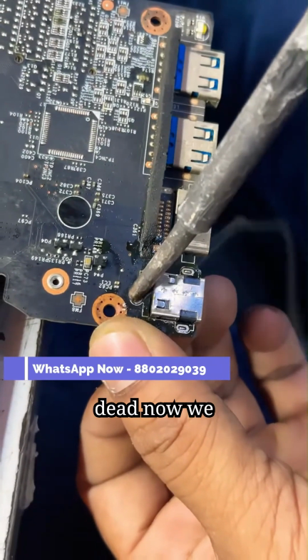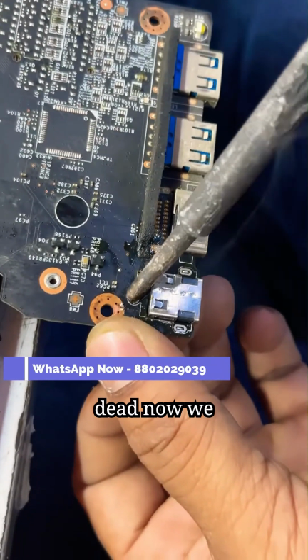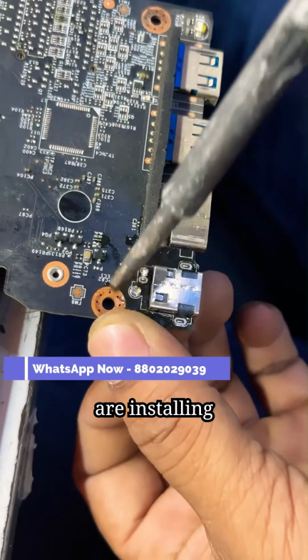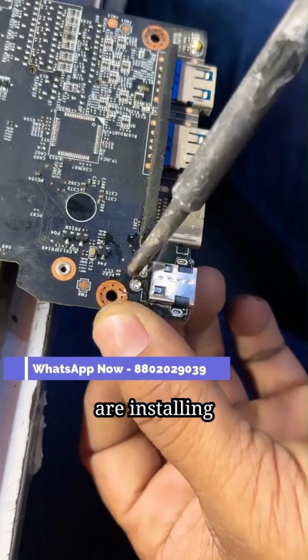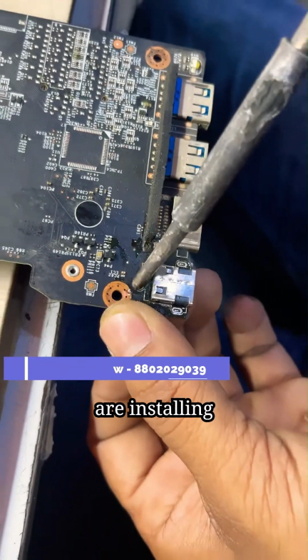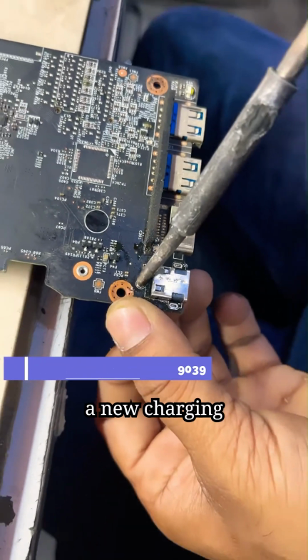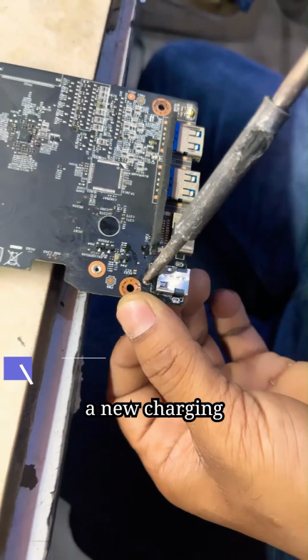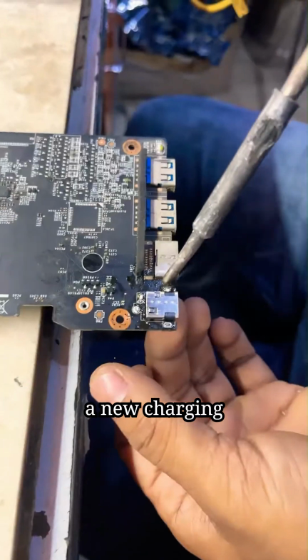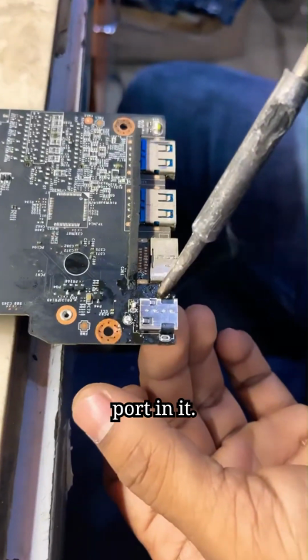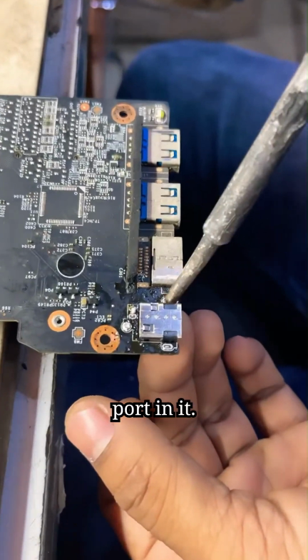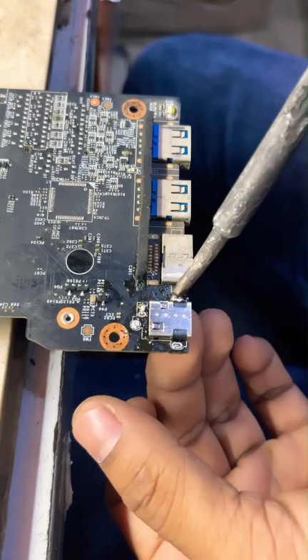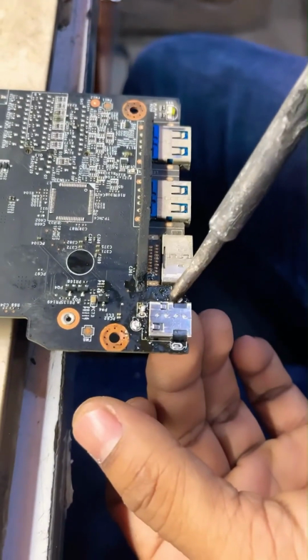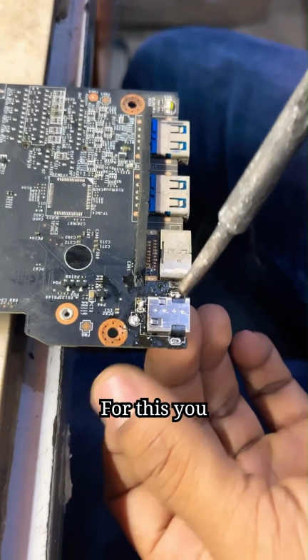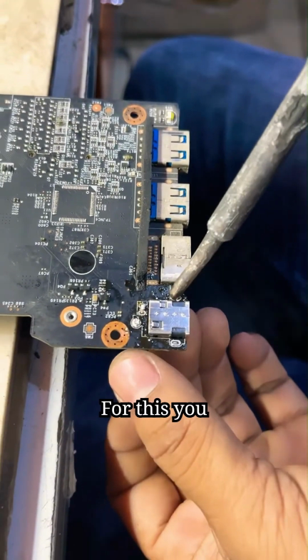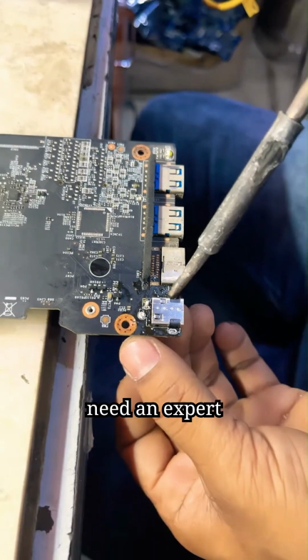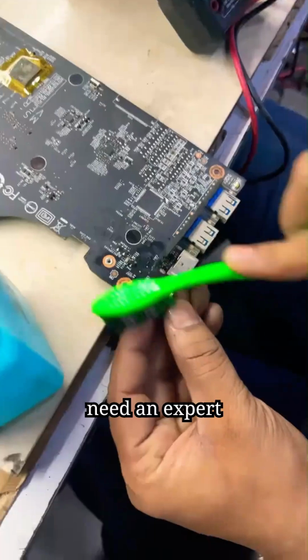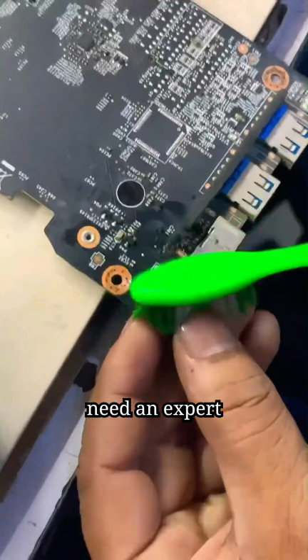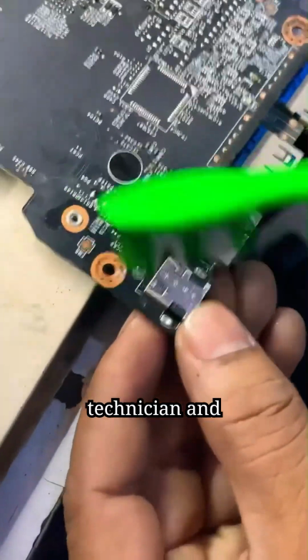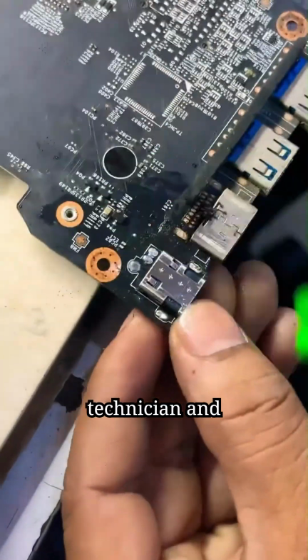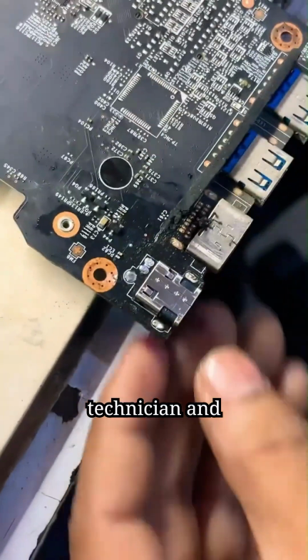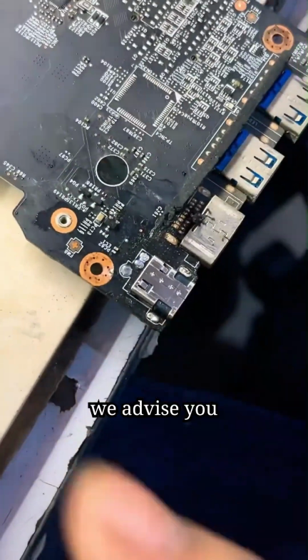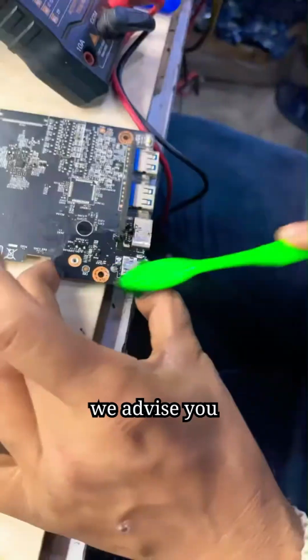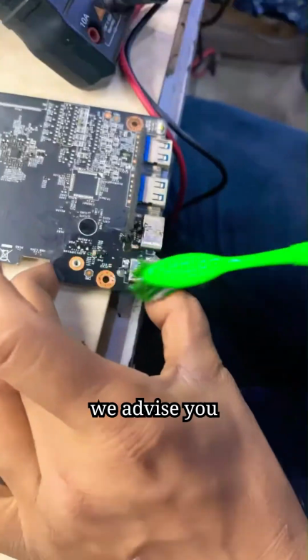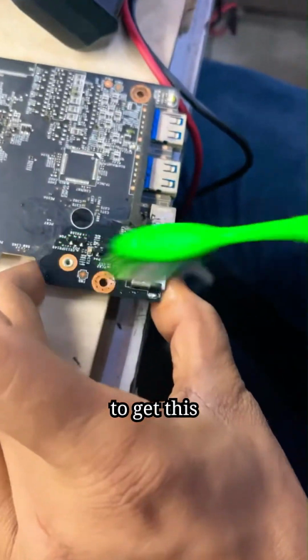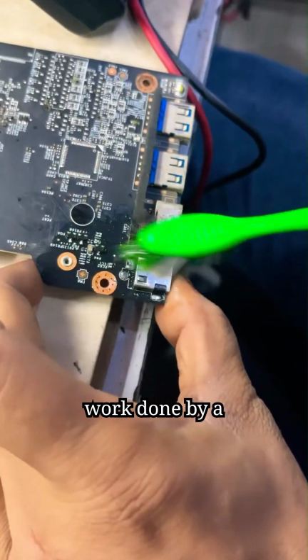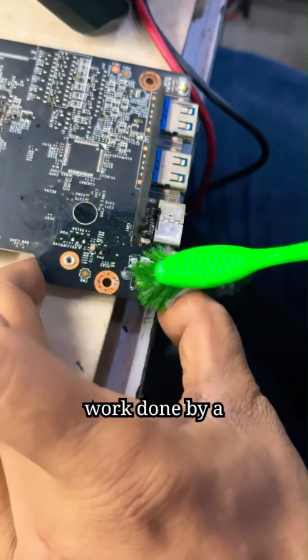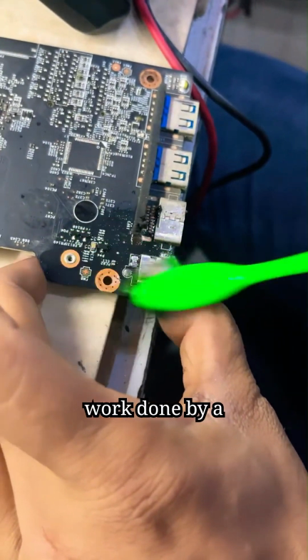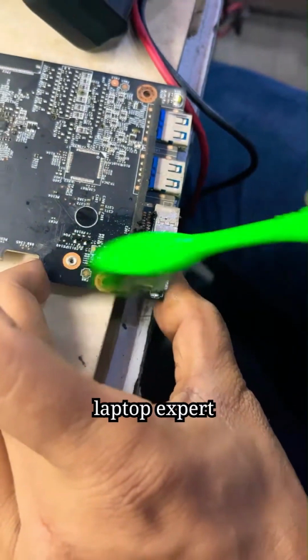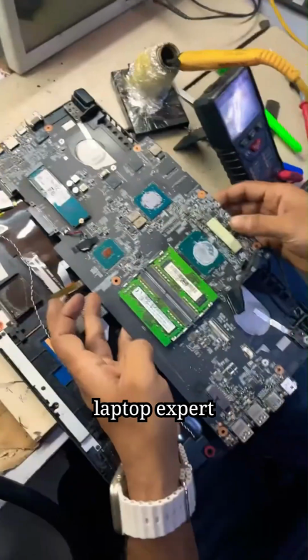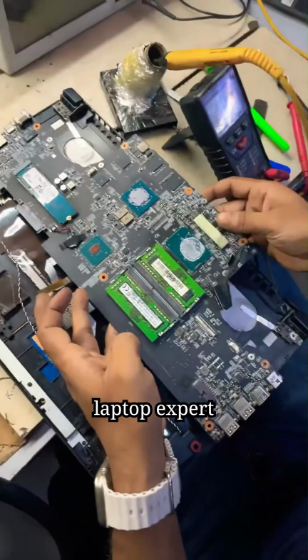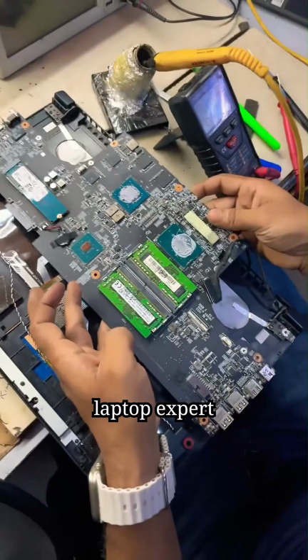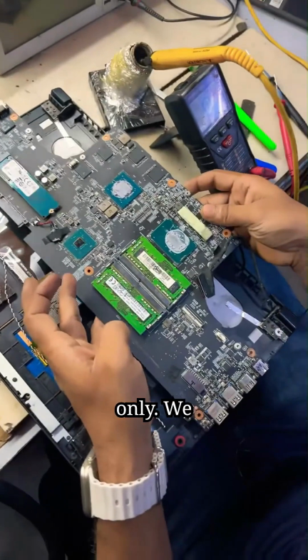Now we are installing a new charging port in it. For this you need an expert technician, and we advise you to get this work done by a laptop expert only.